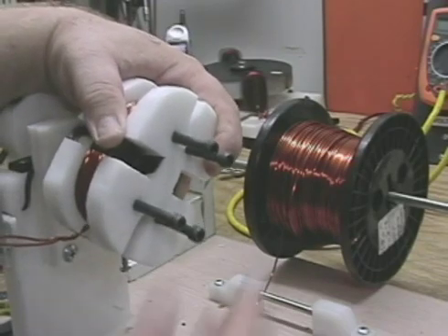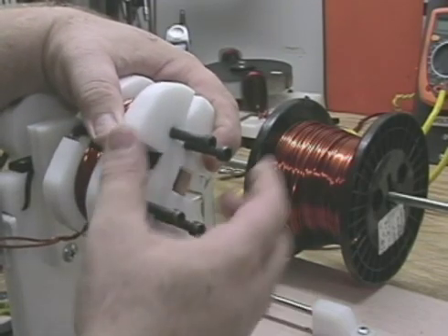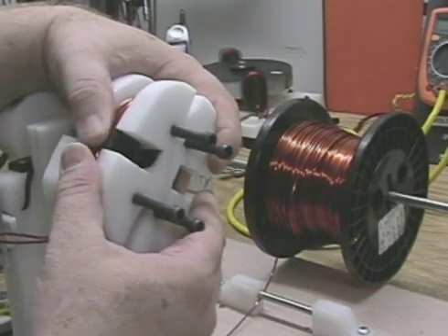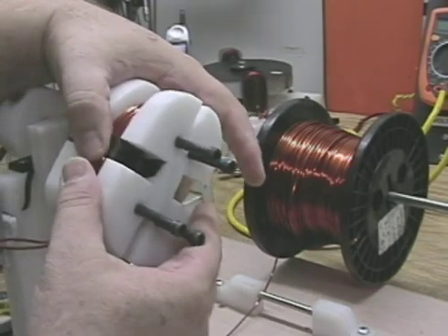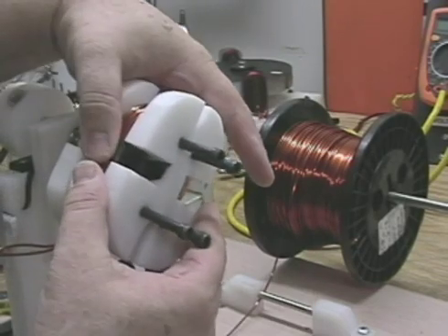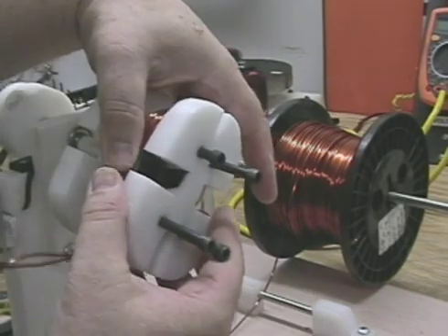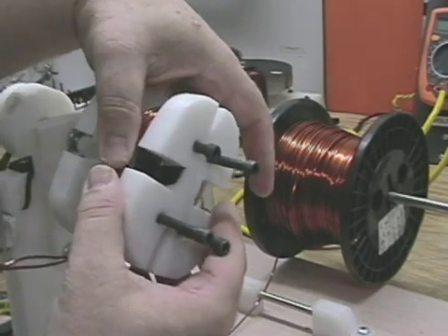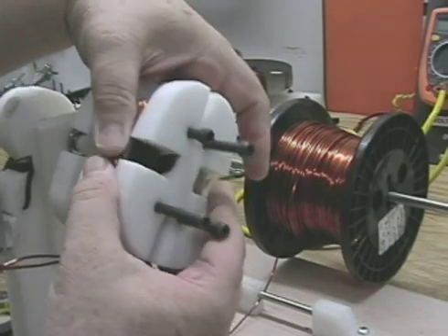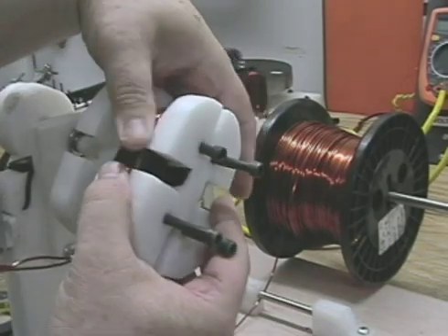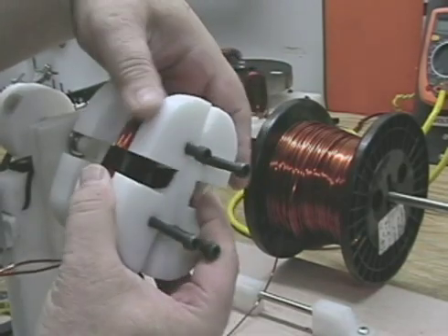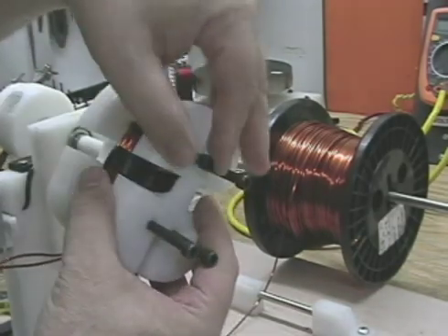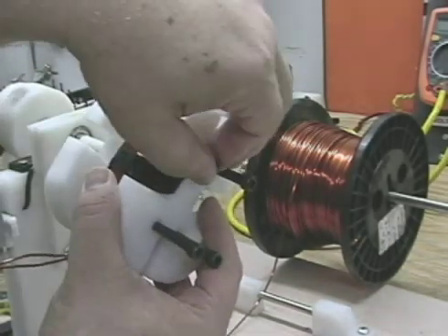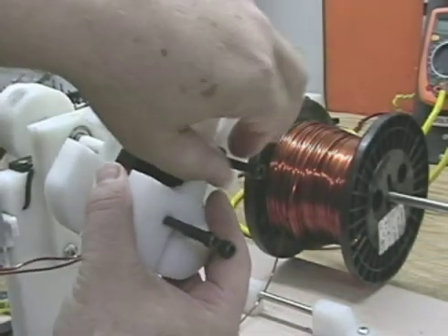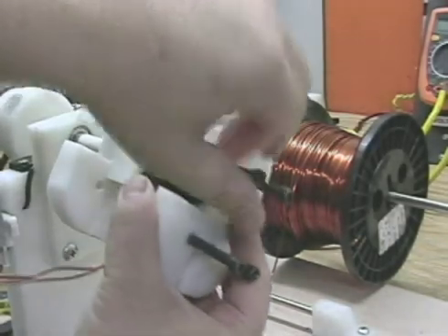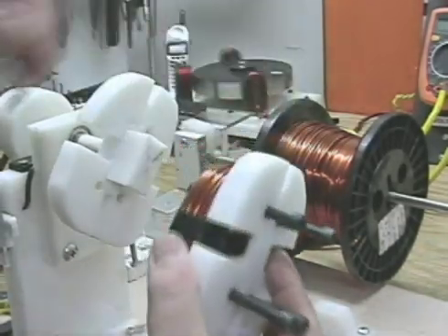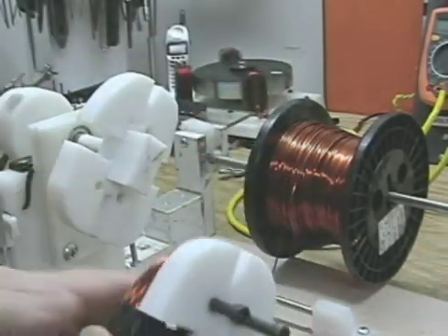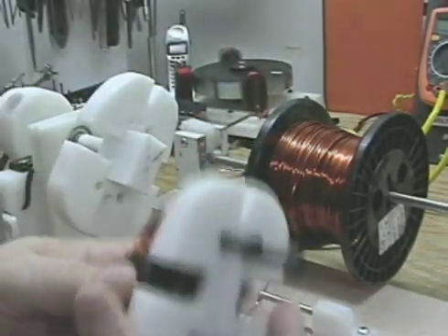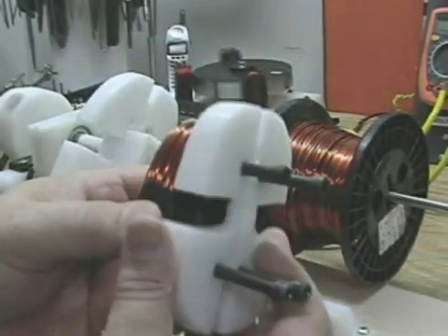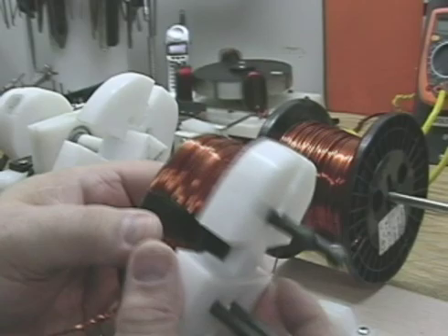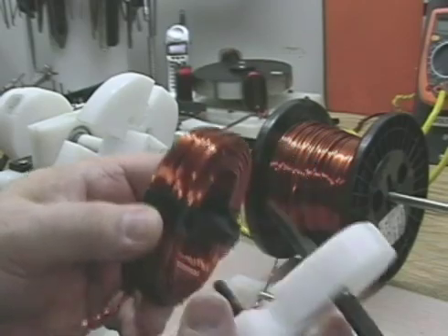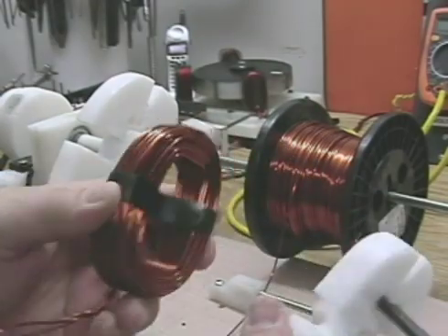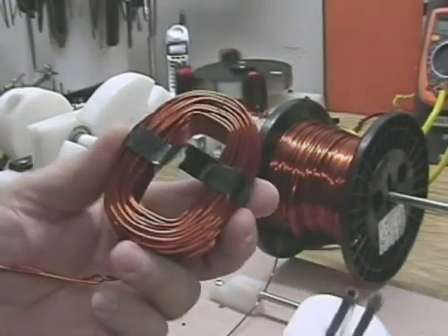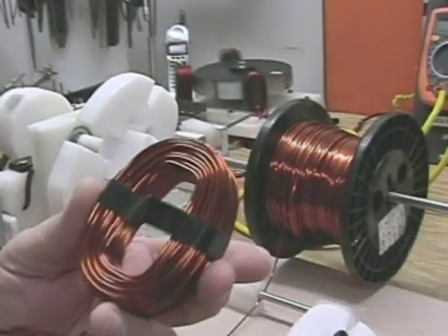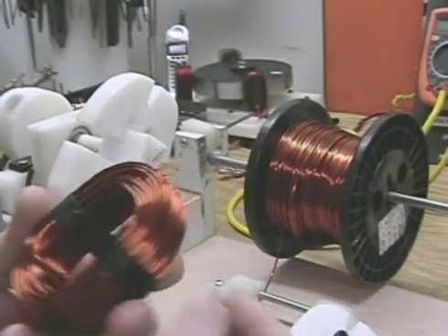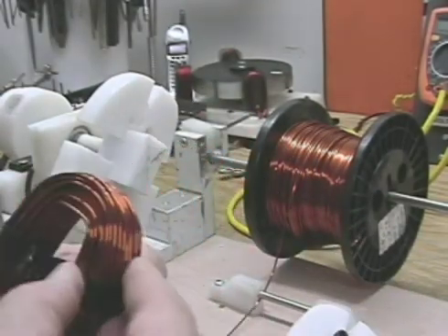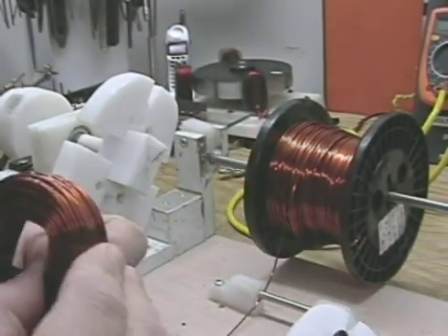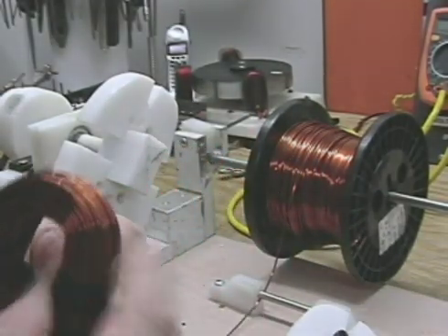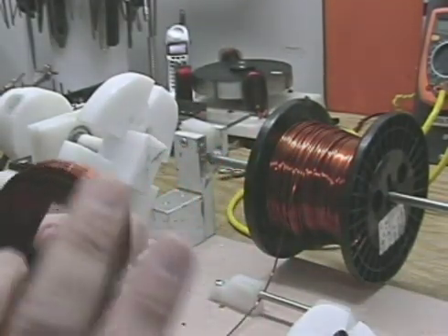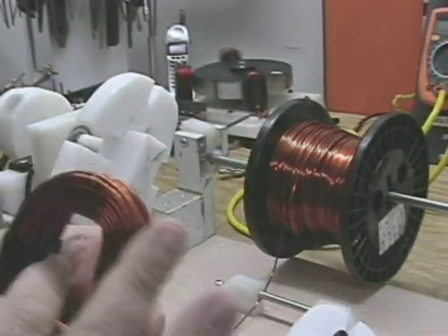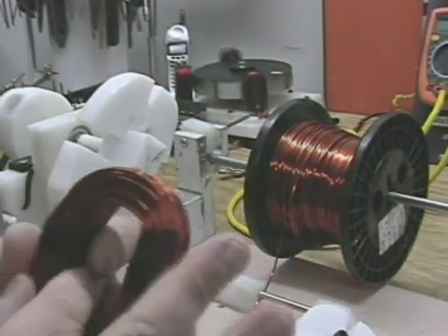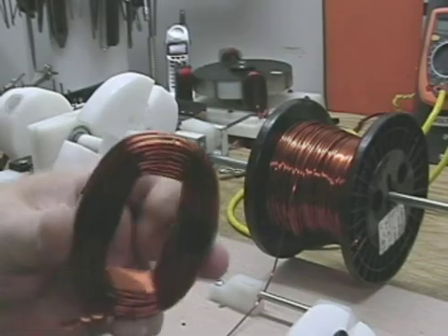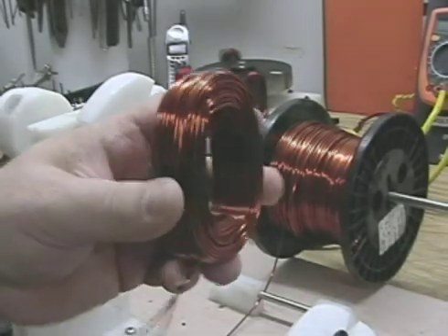The bolts are loose, now this coil is just going to fall right off of here, just like that. Nothing to it. It comes right off, holds its shape, you don't have to worry about it loosening up.